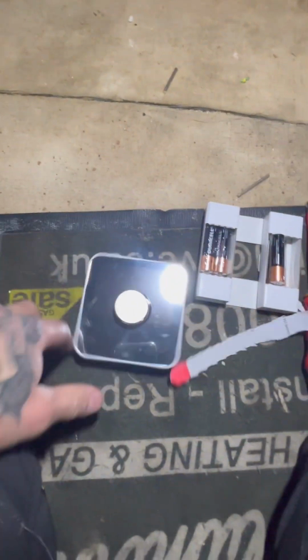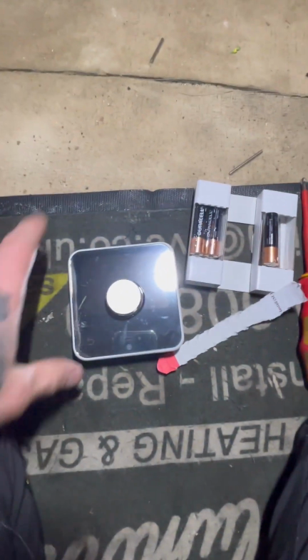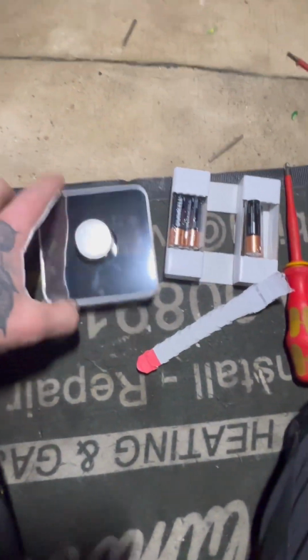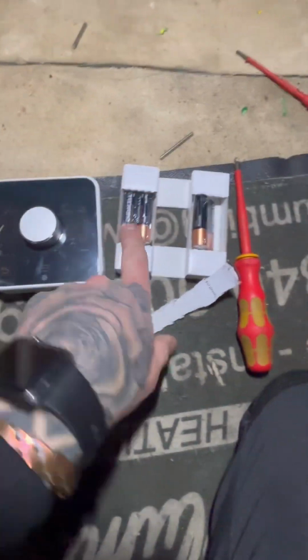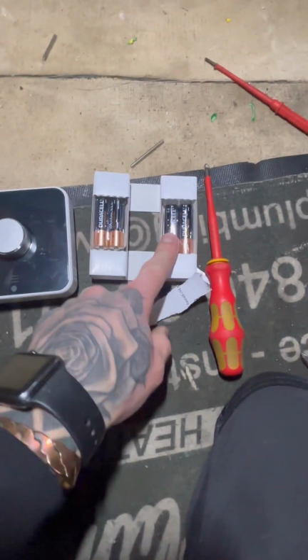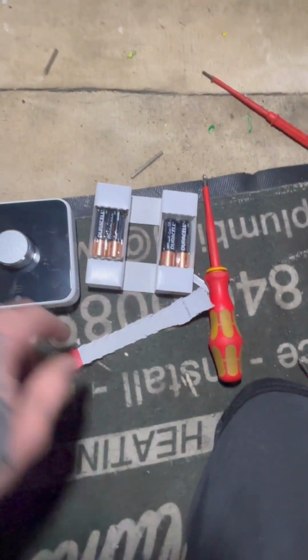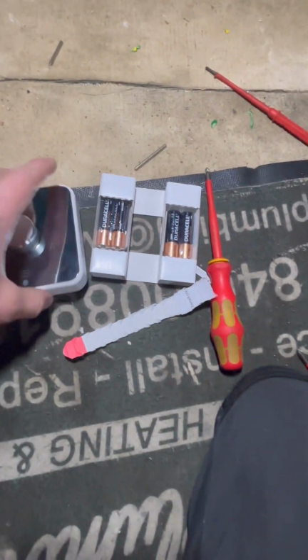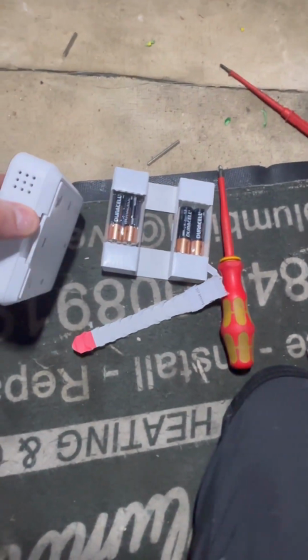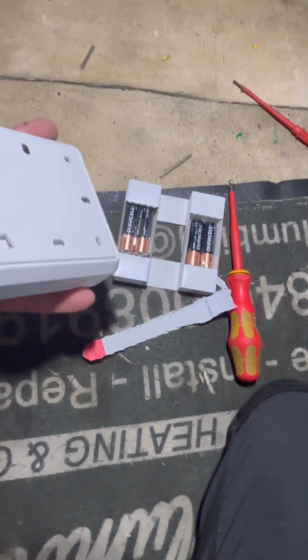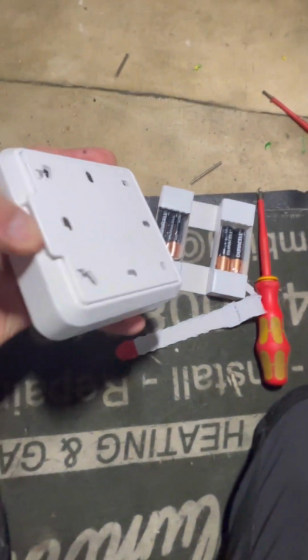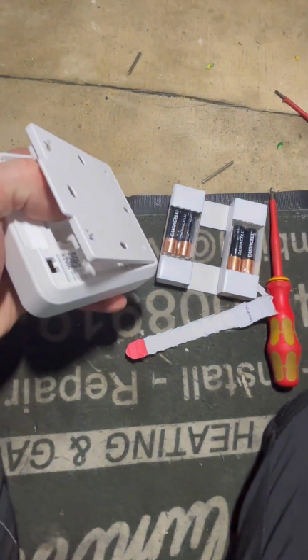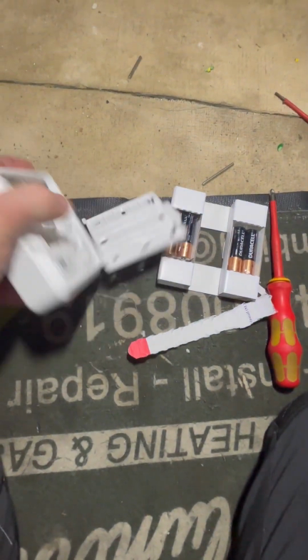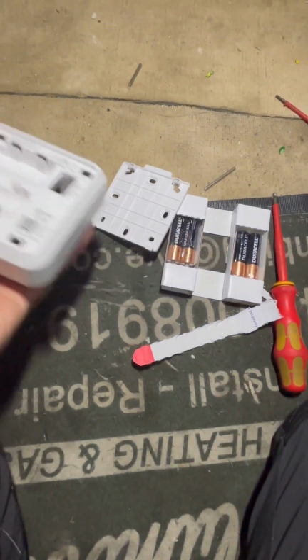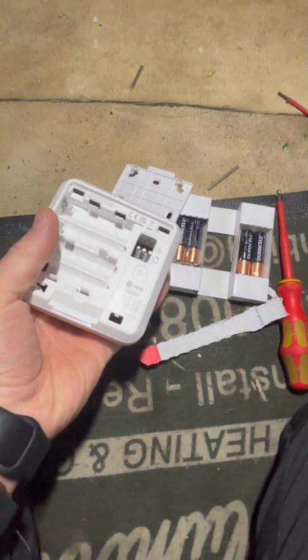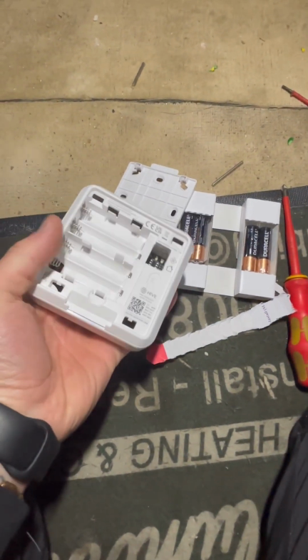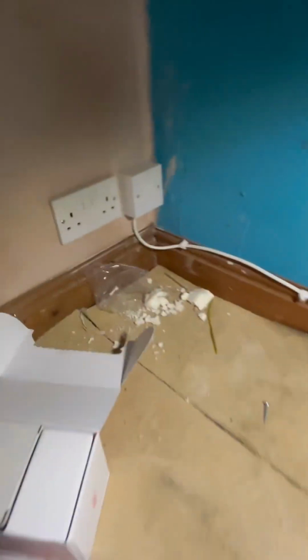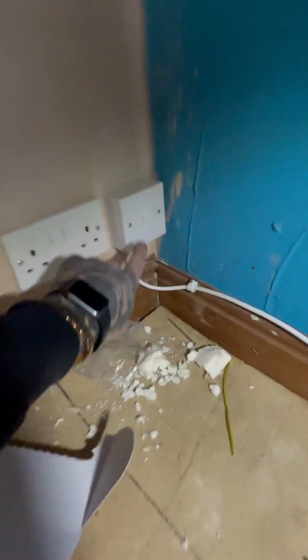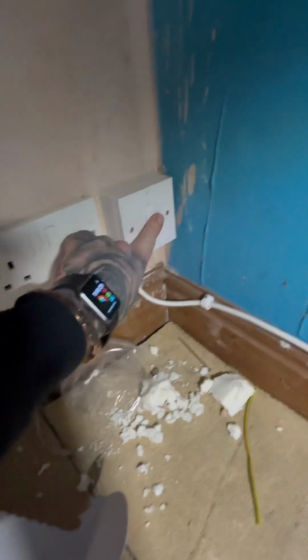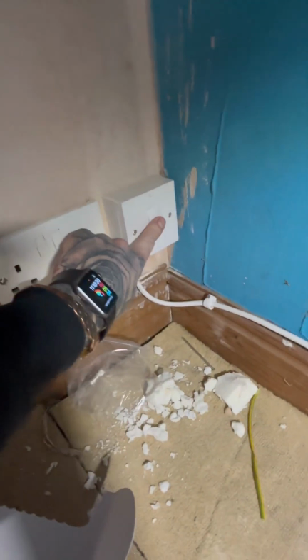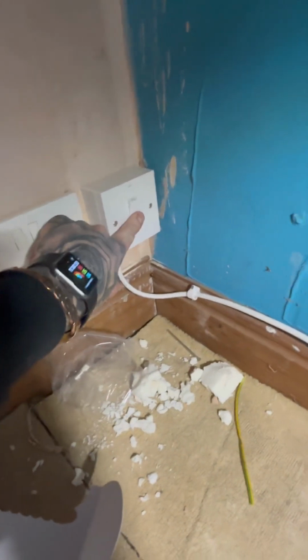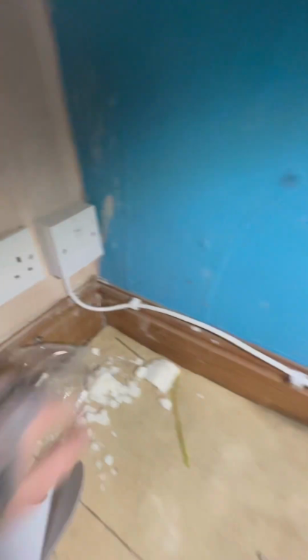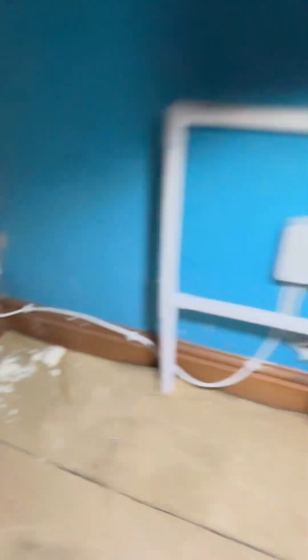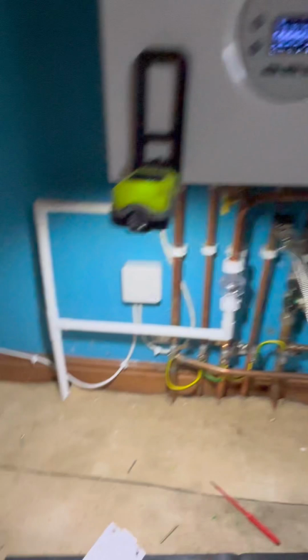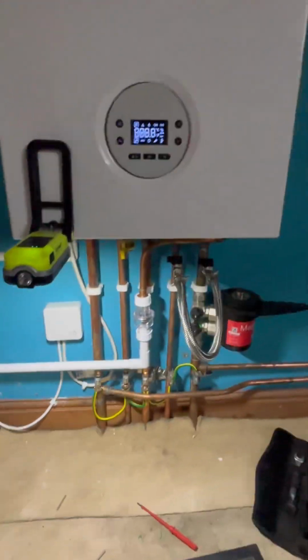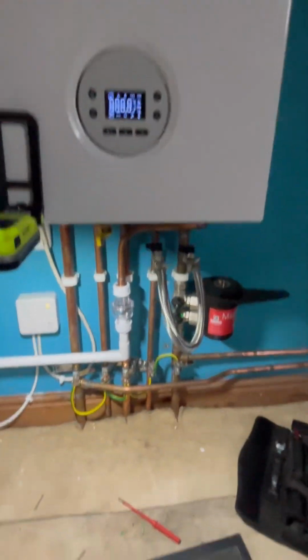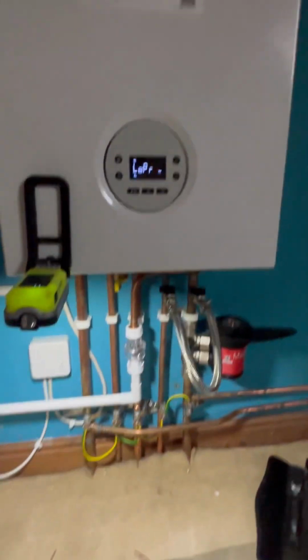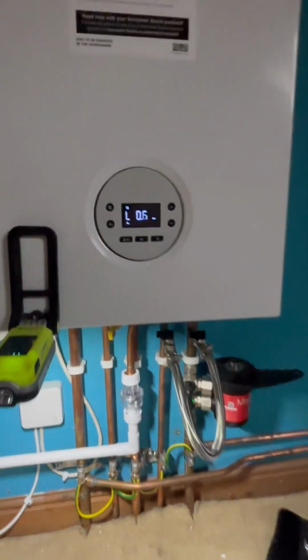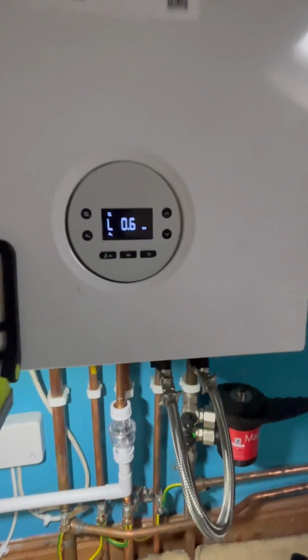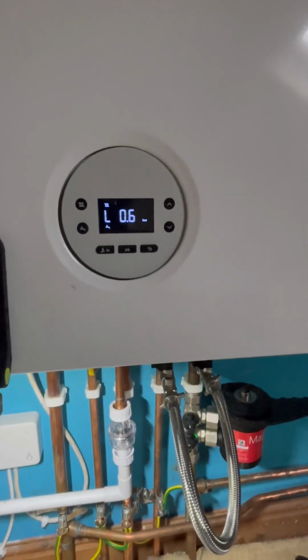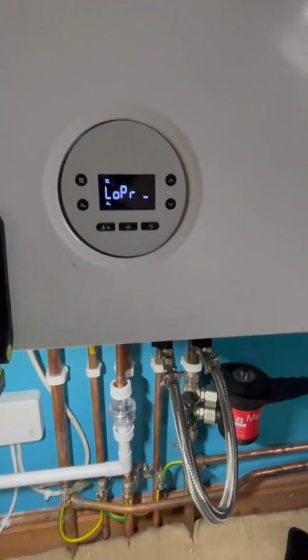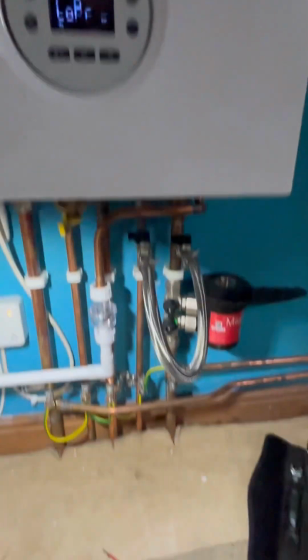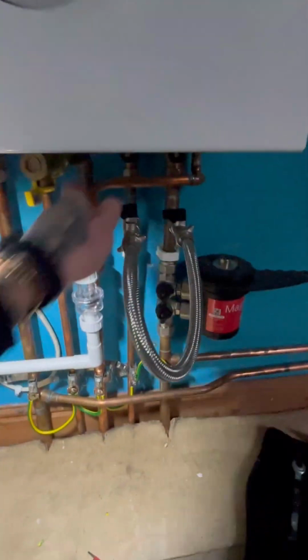This is the thermostat itself; there are four batteries which are under there. Before you put batteries in, let's power it back up. It's making an awful lot of noise — it needs some pressure in it.